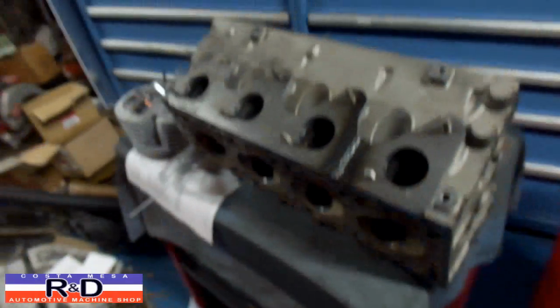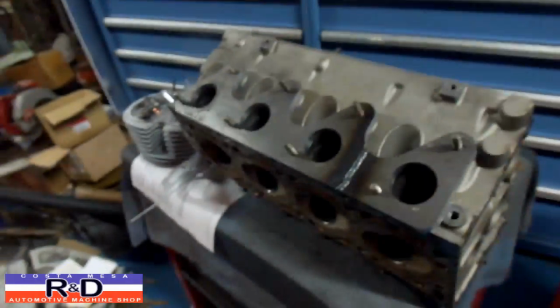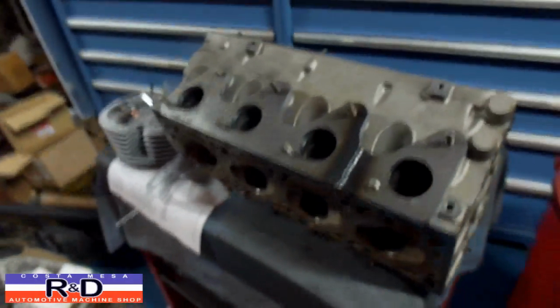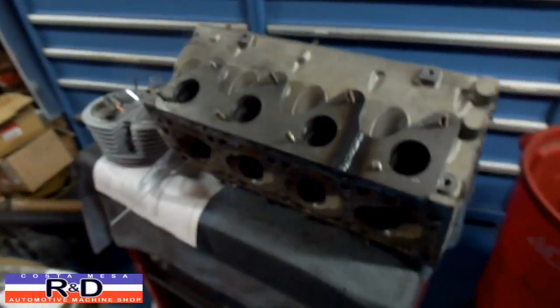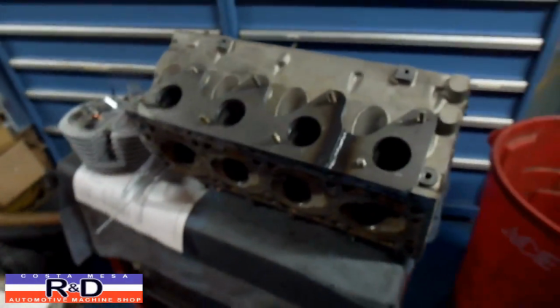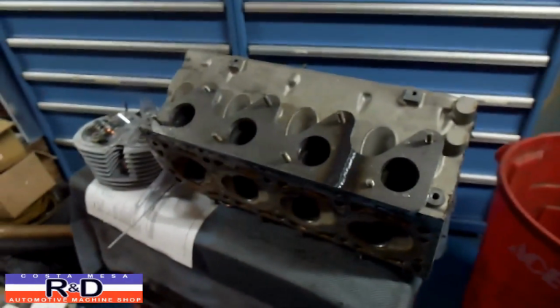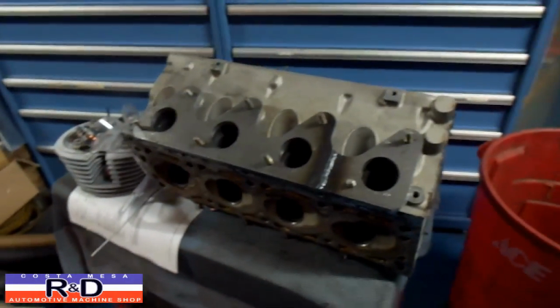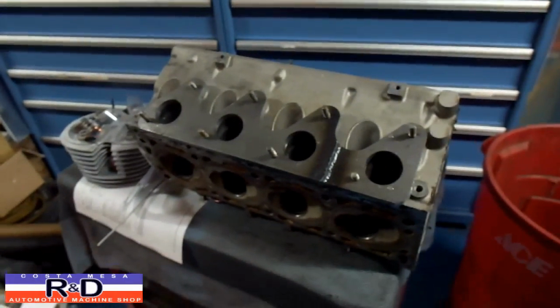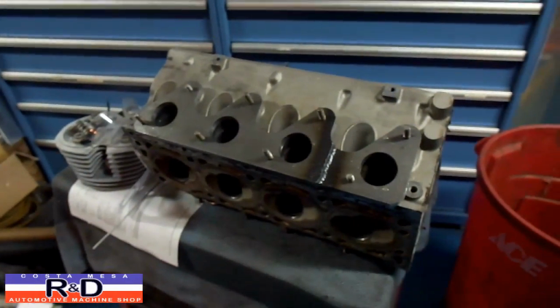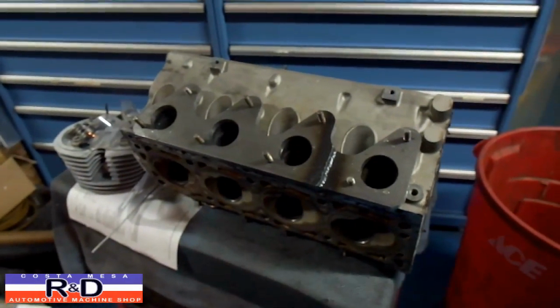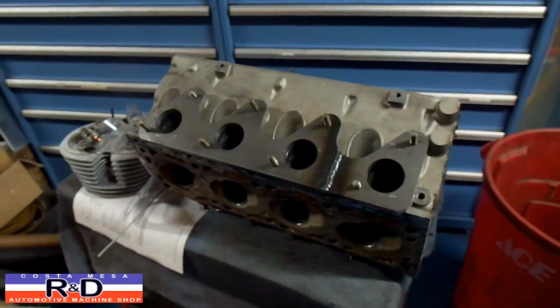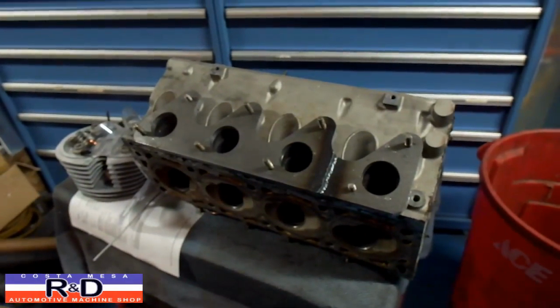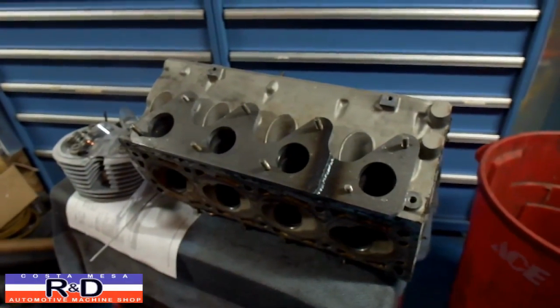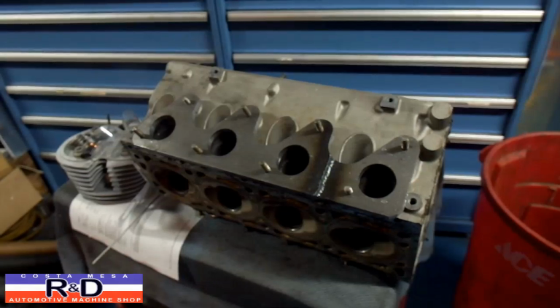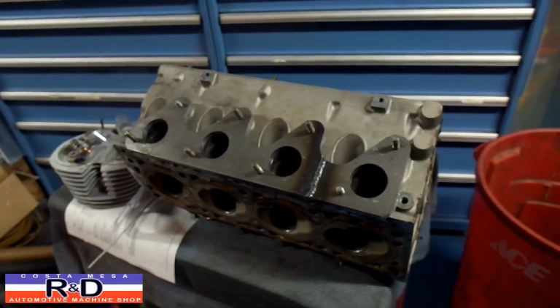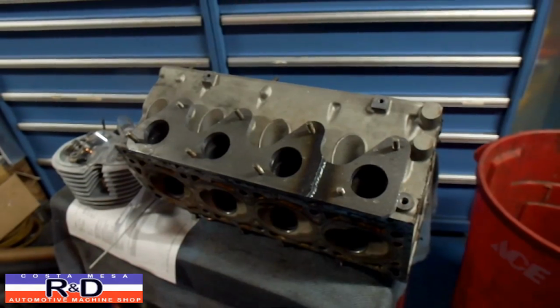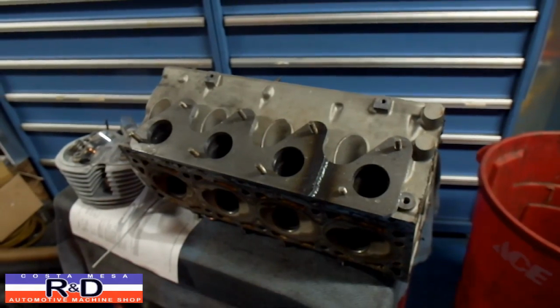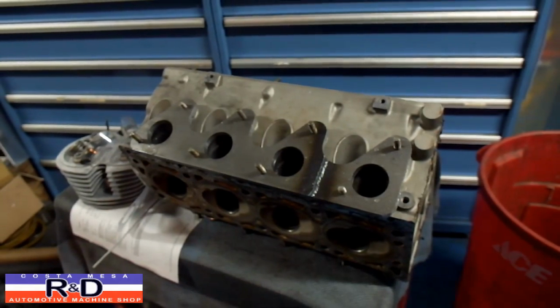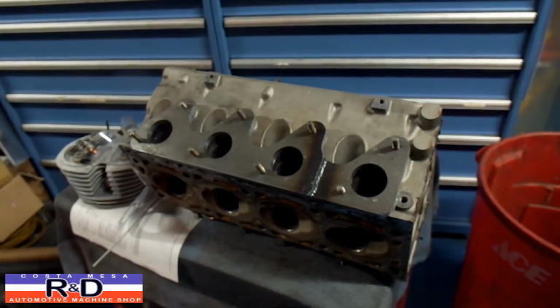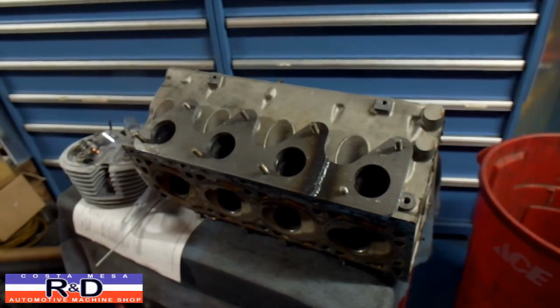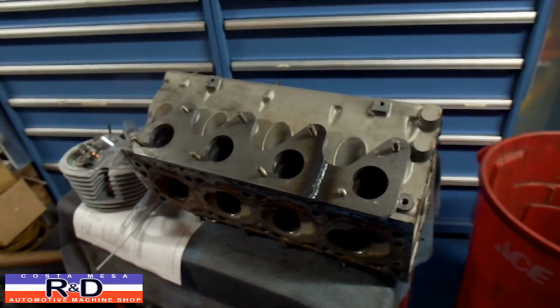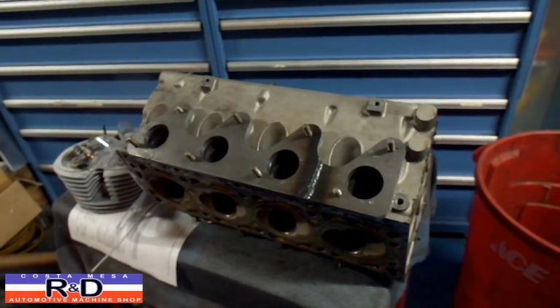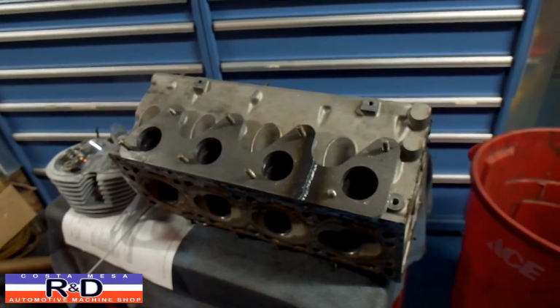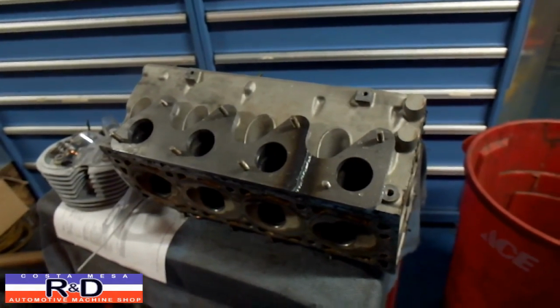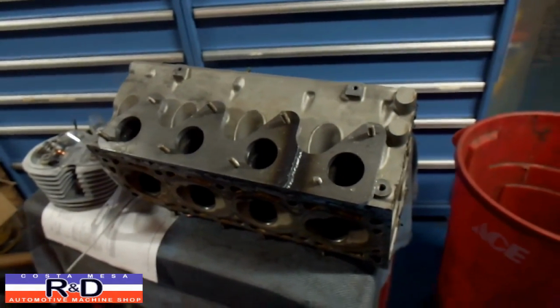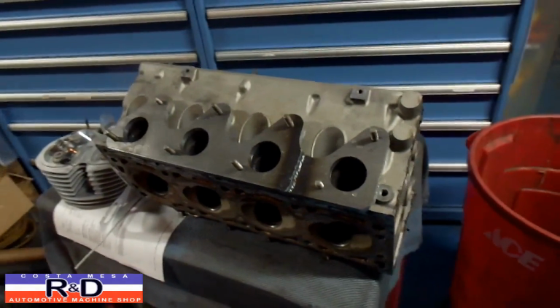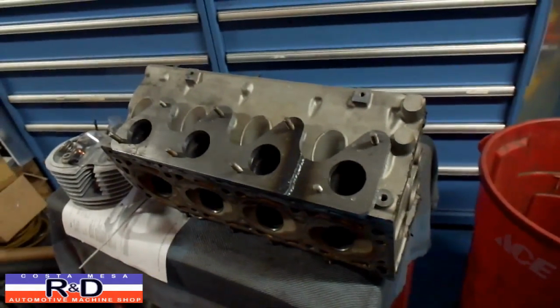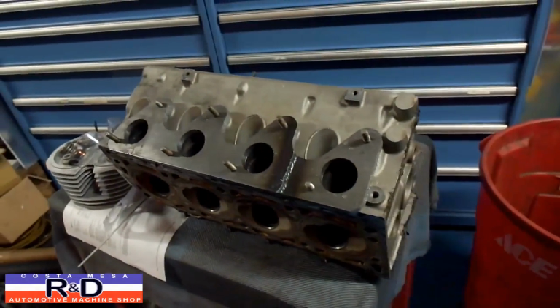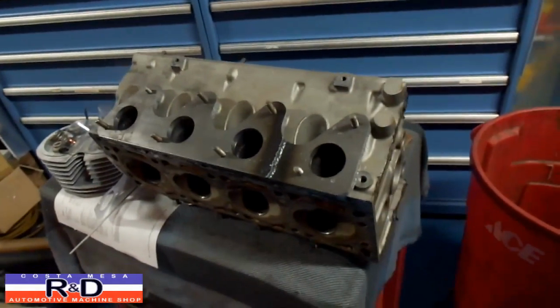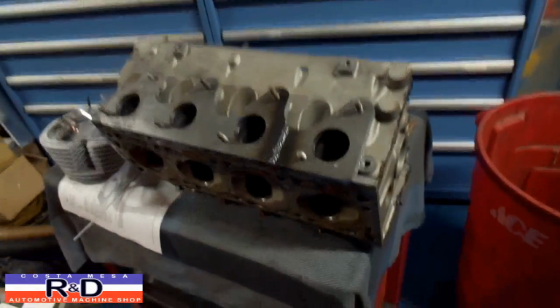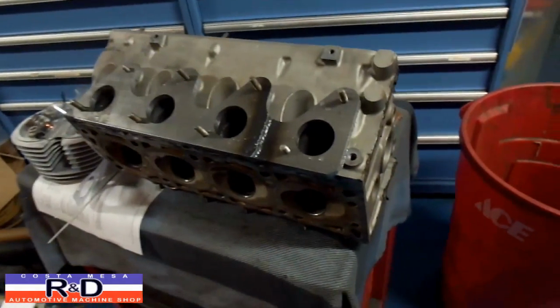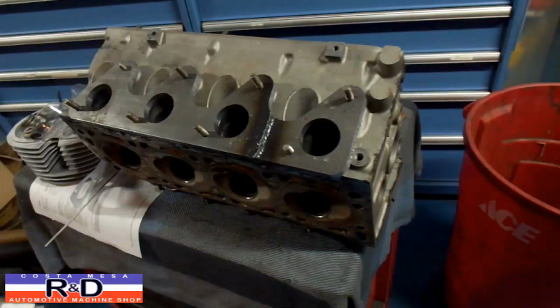If you have any questions or need a flange for your Peugeot for a turbocharger, give me a call at Costa Mace R&D. We'll see you soon.